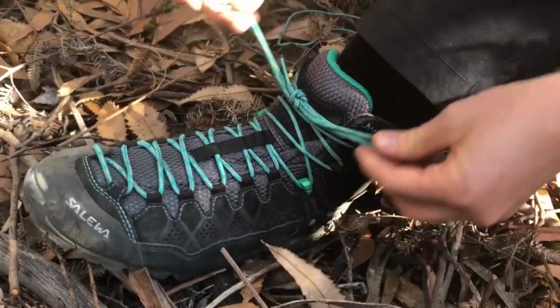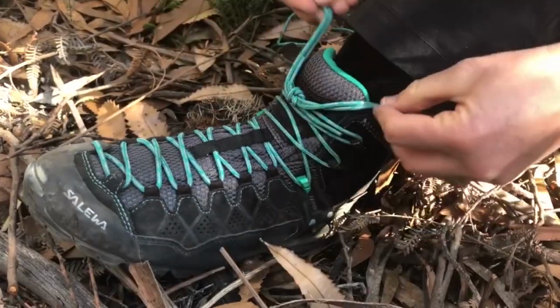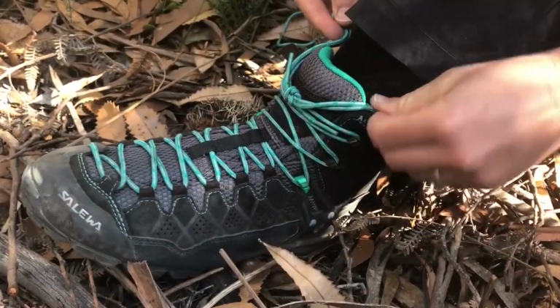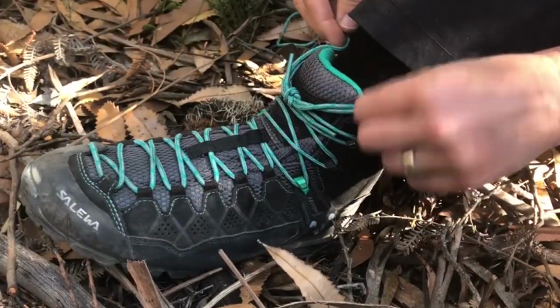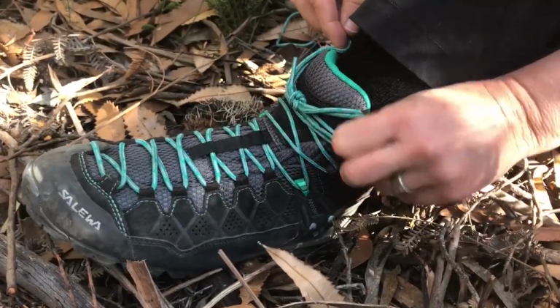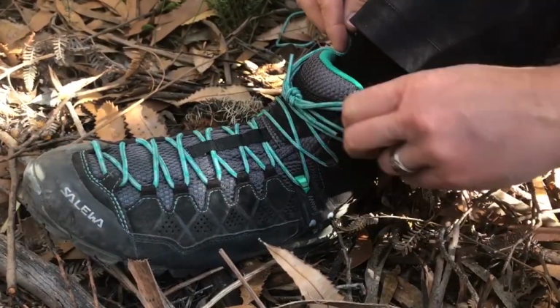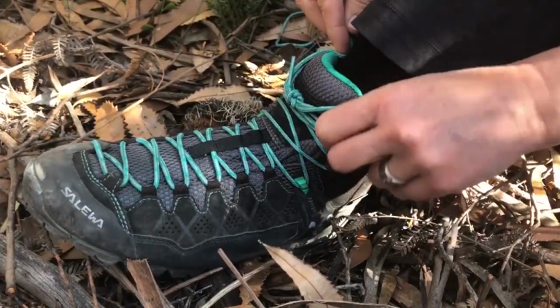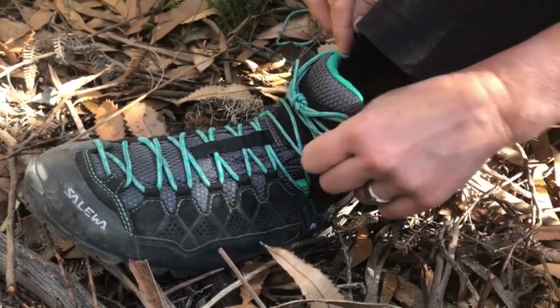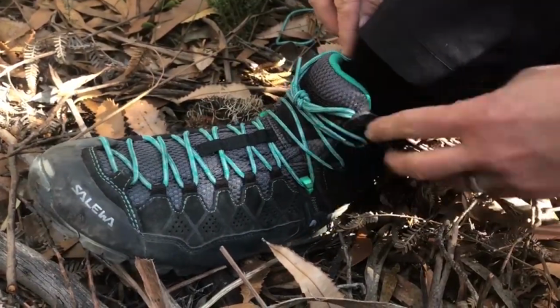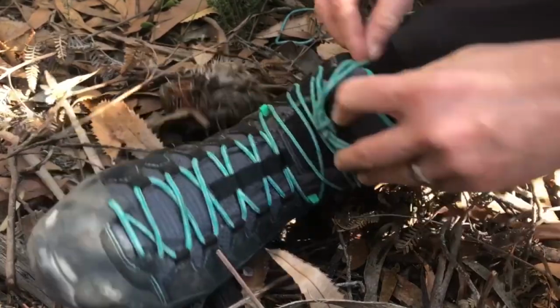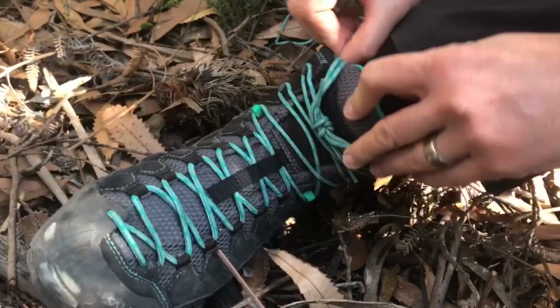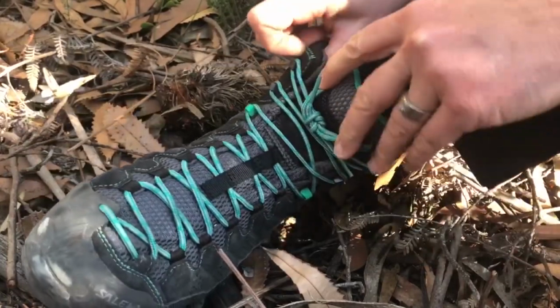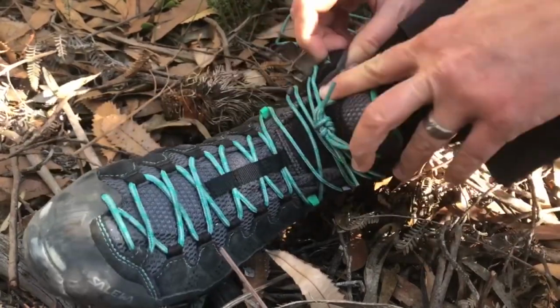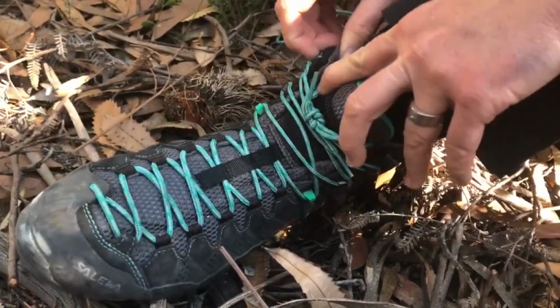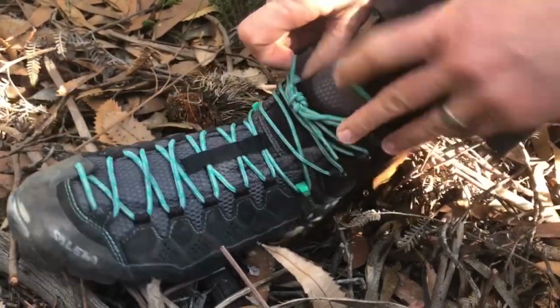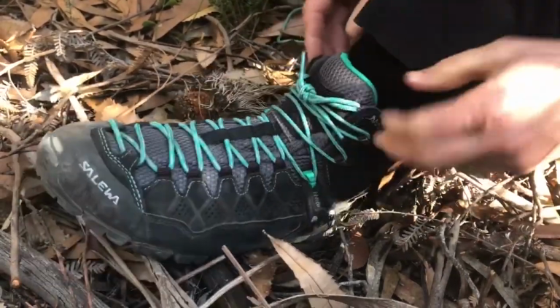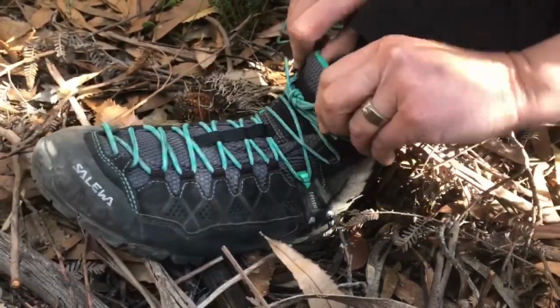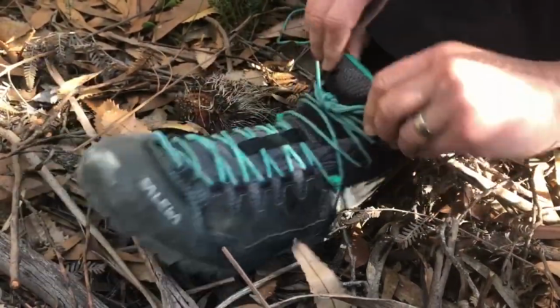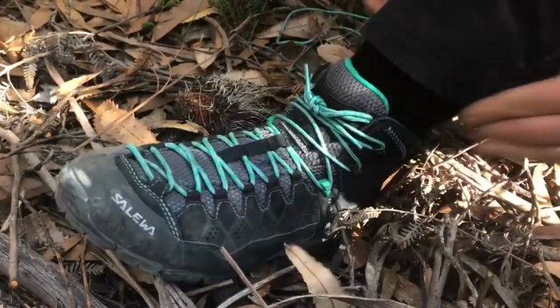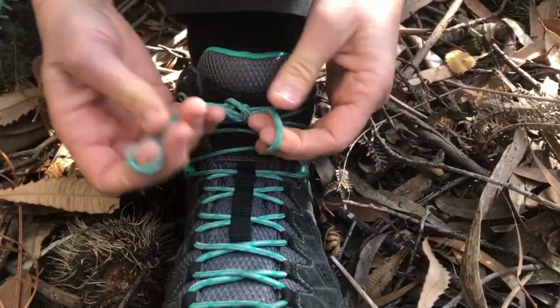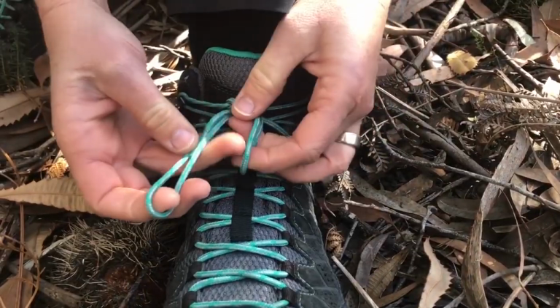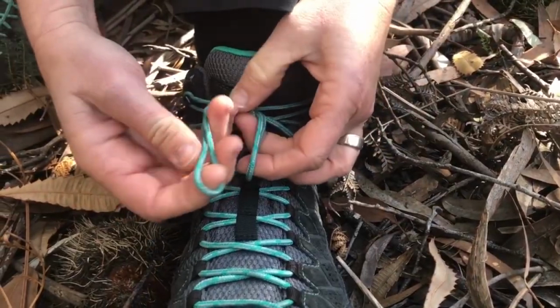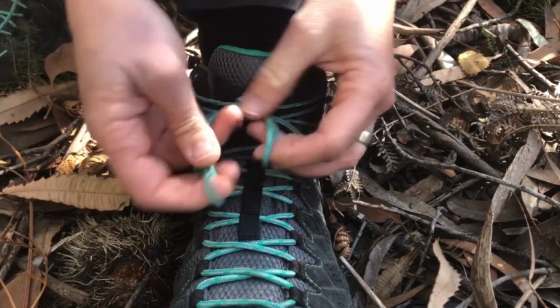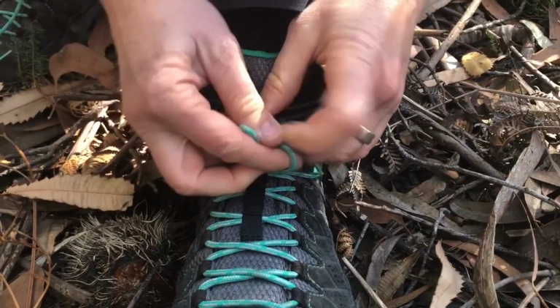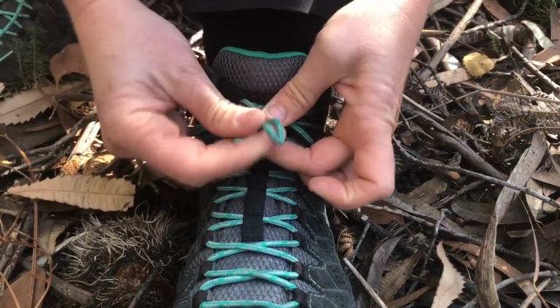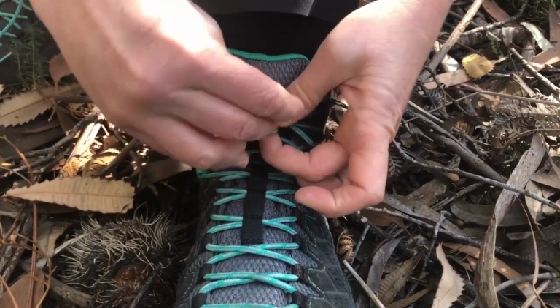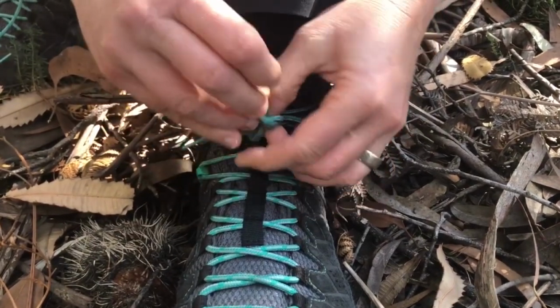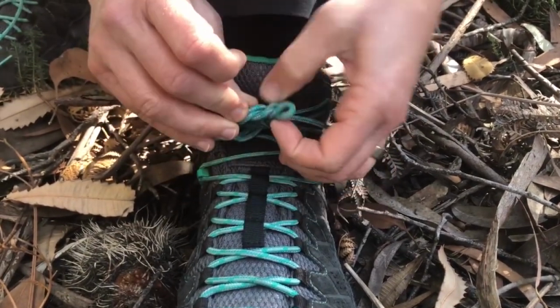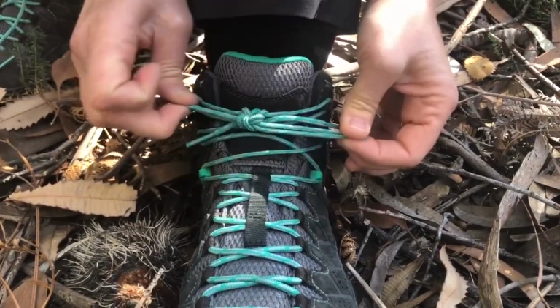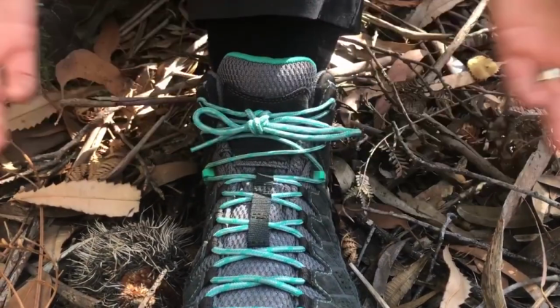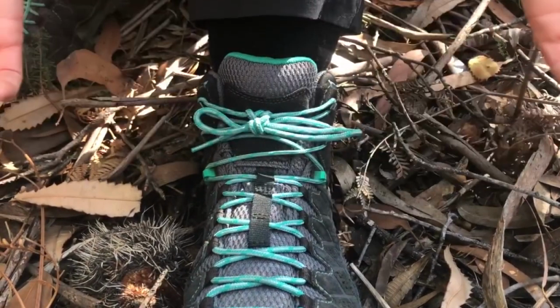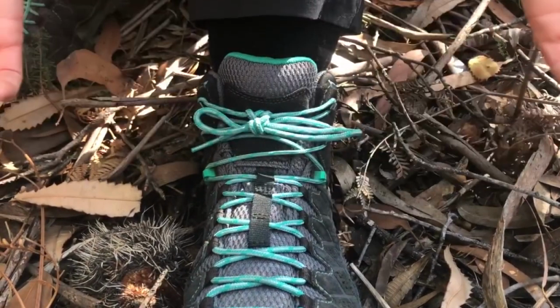You want to tuck in your bow somewhere — maybe under the top of your sock or behind the tongue — so you don't trip or catch it on your other shoe as you're walking. The other alternative is your basic half knot again just to finish off and neaten it up.